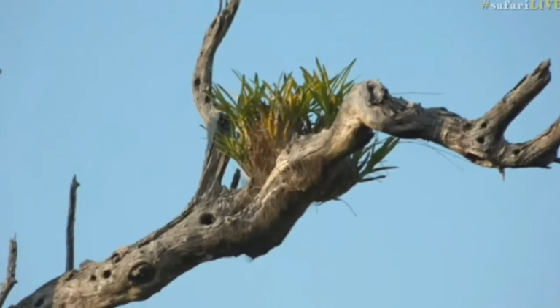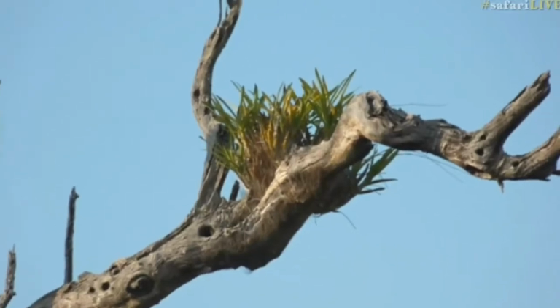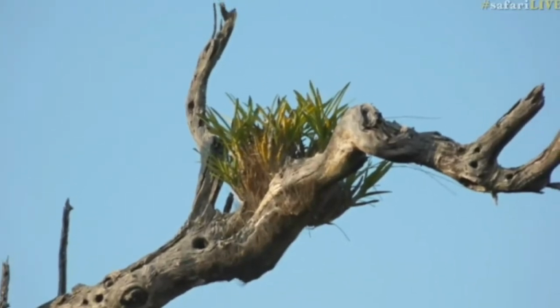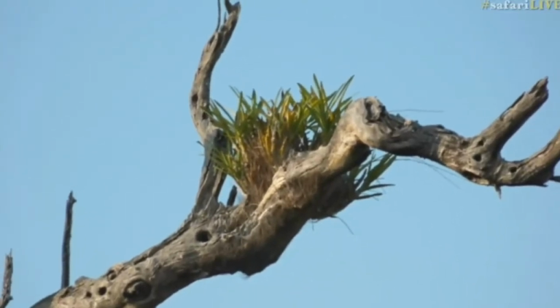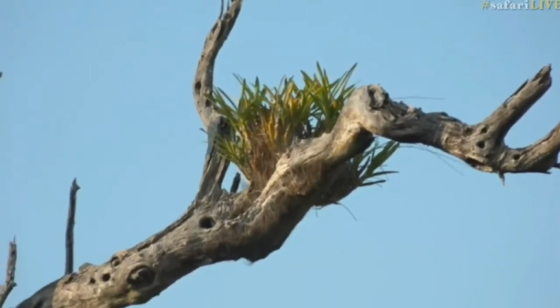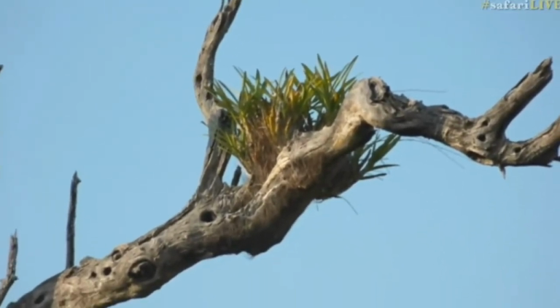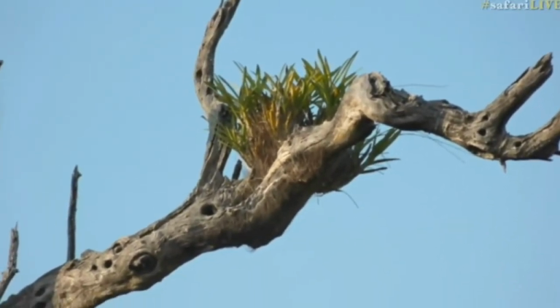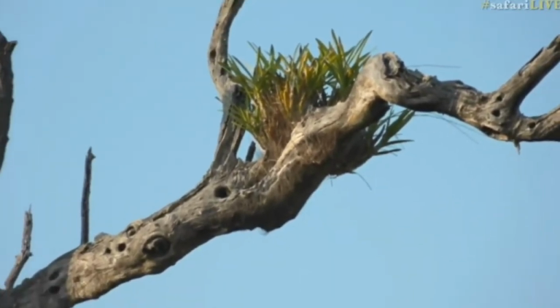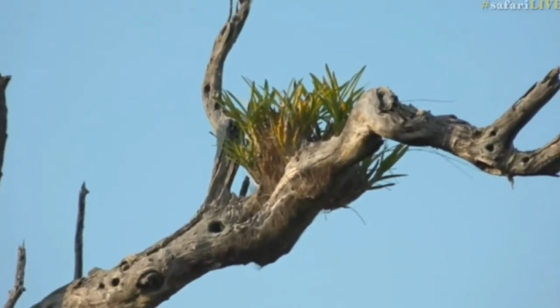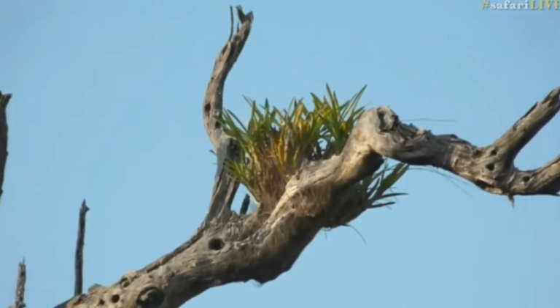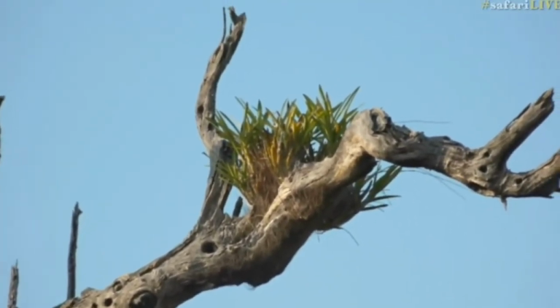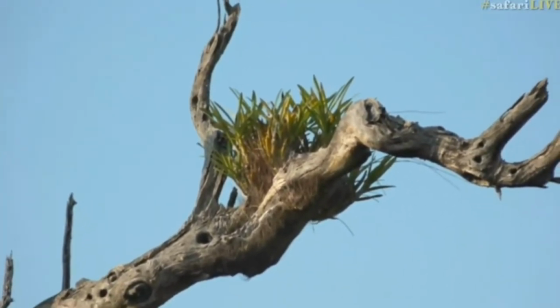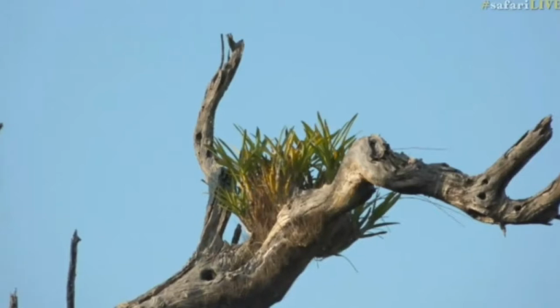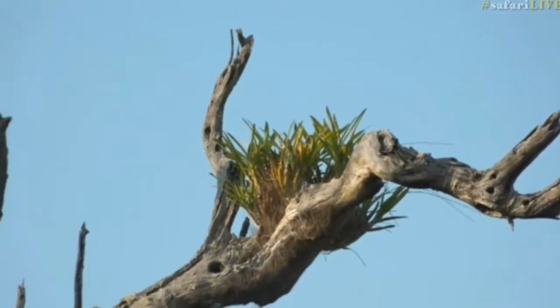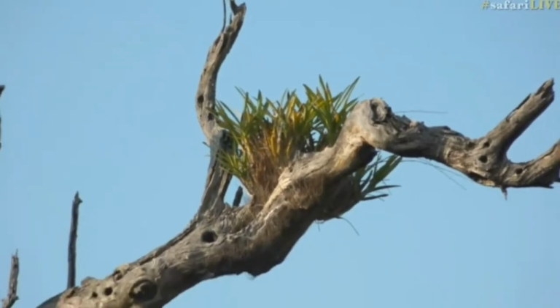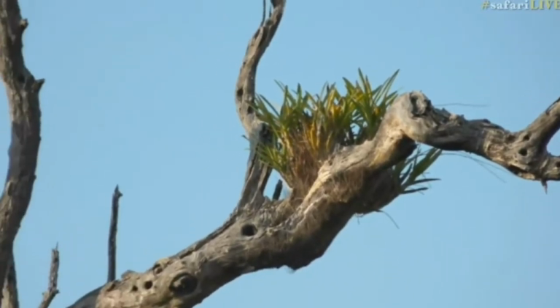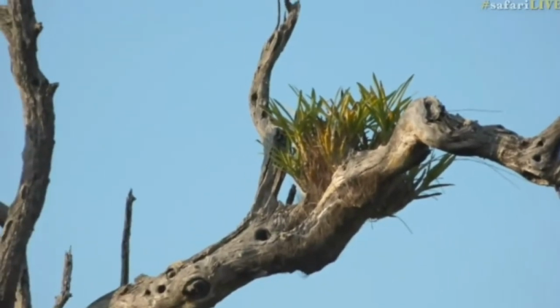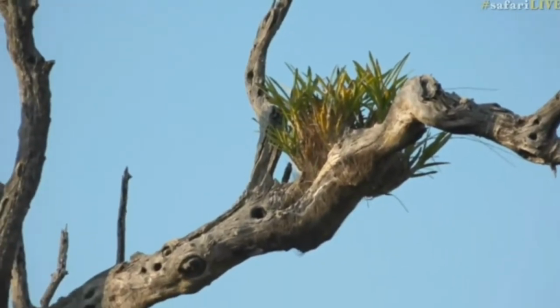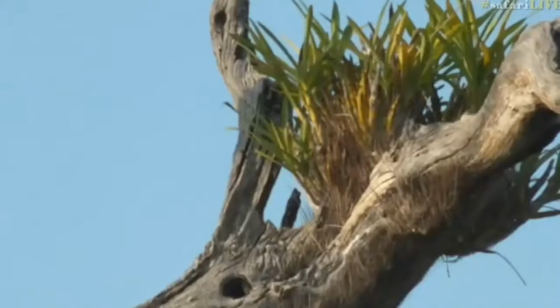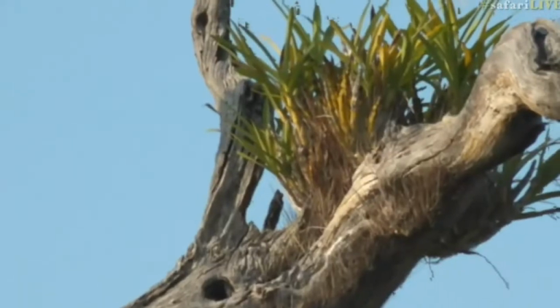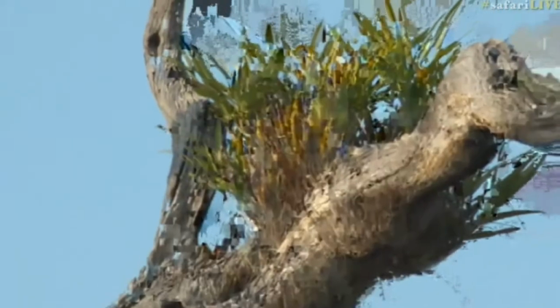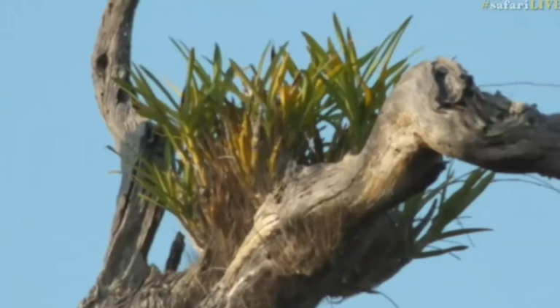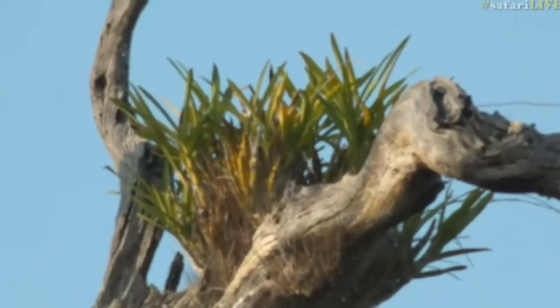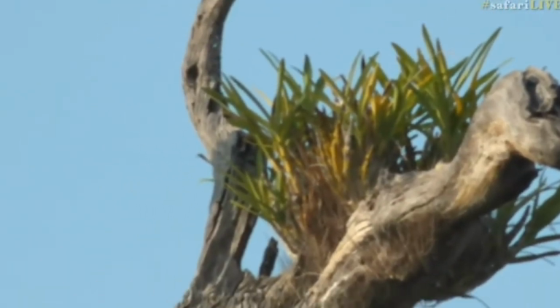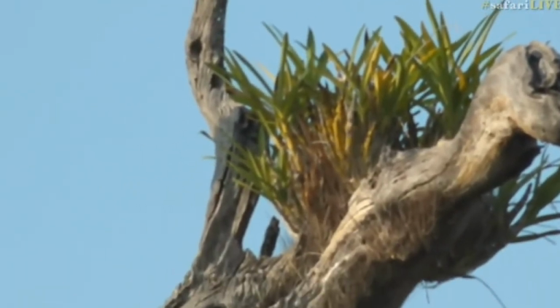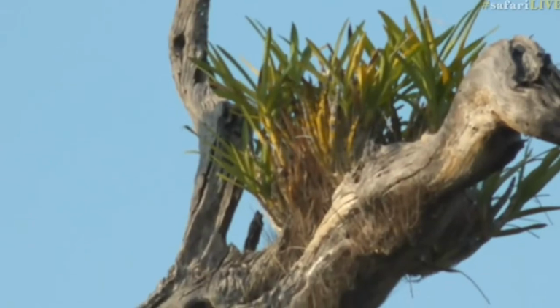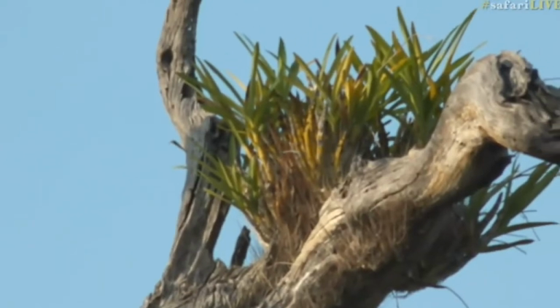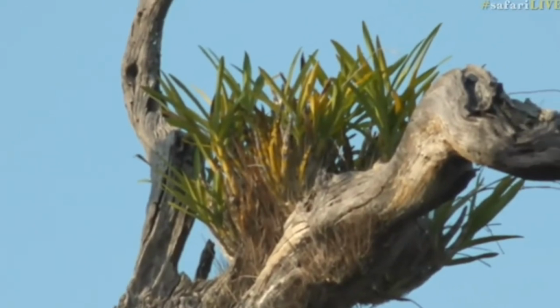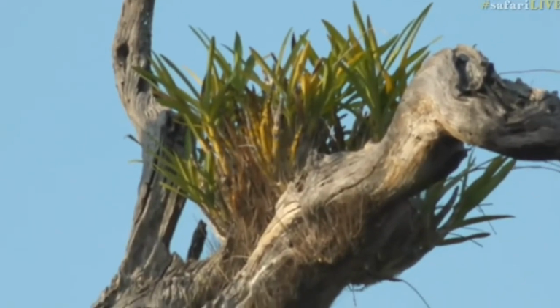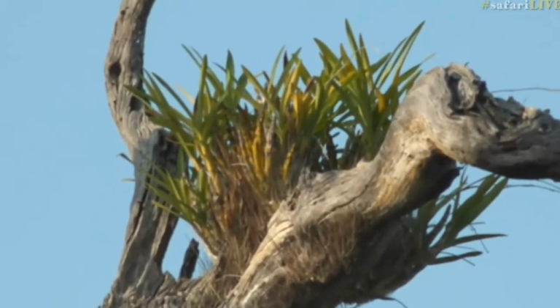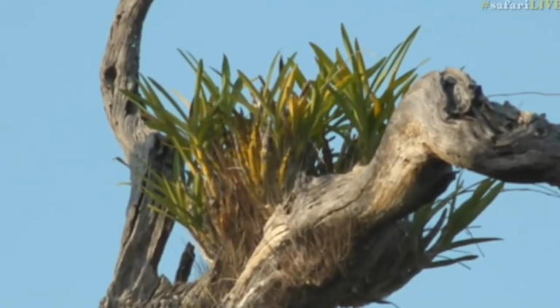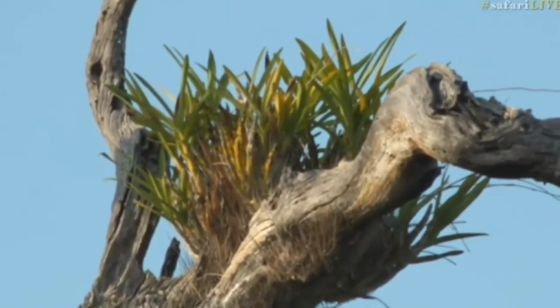It's called a leopard orchid, and yes, as some of you may have guessed, it's called a leopard orchid because it's a beautiful yellow flower with some very dark brown dots. Isn't that fitting for a day that's been dominated by leopards?